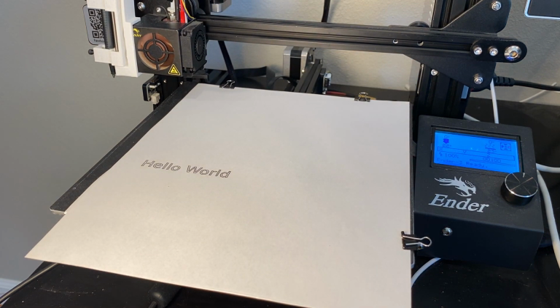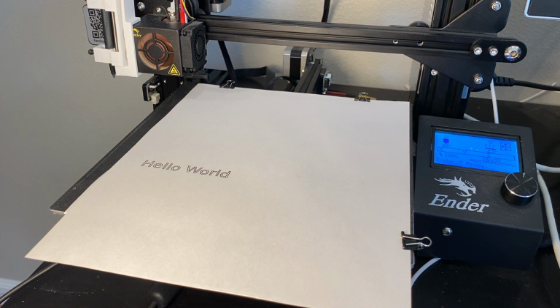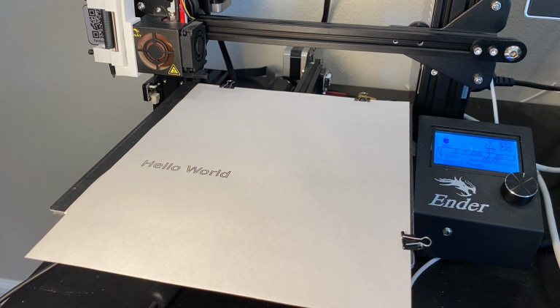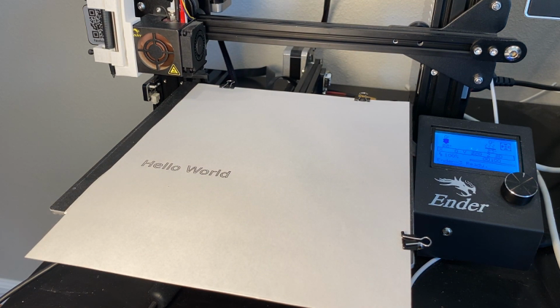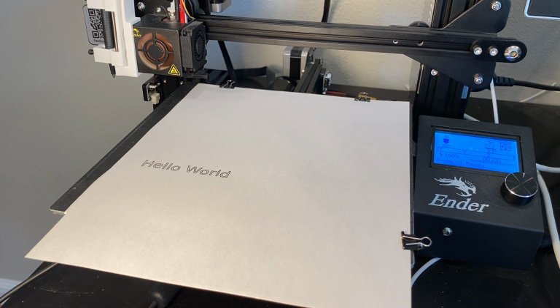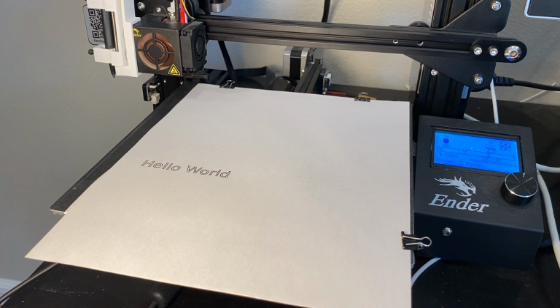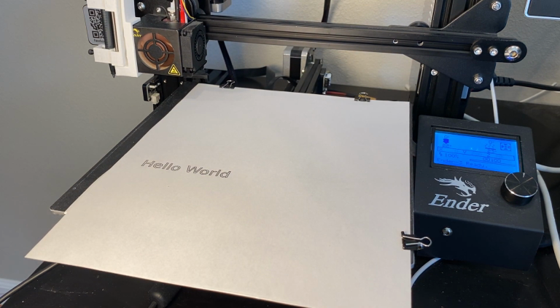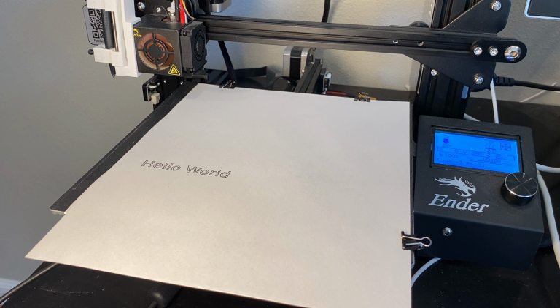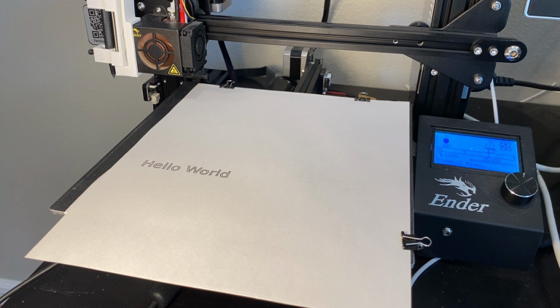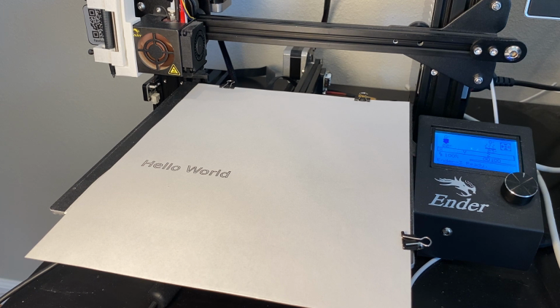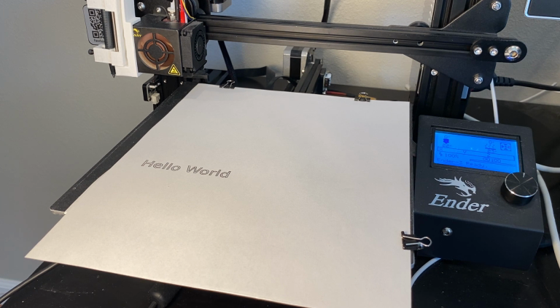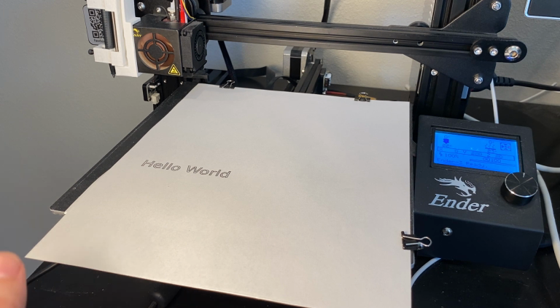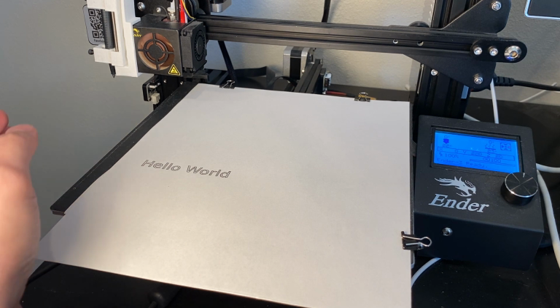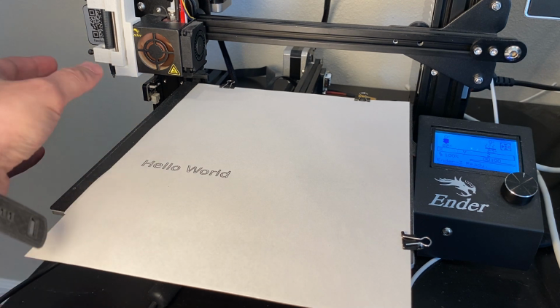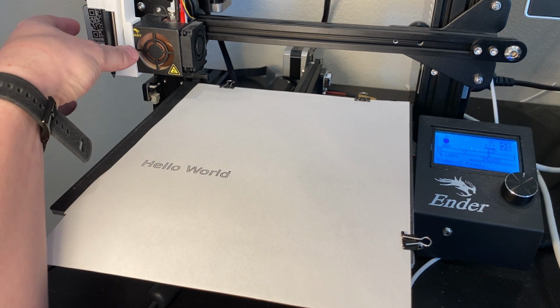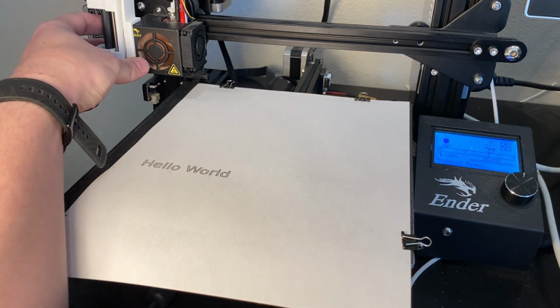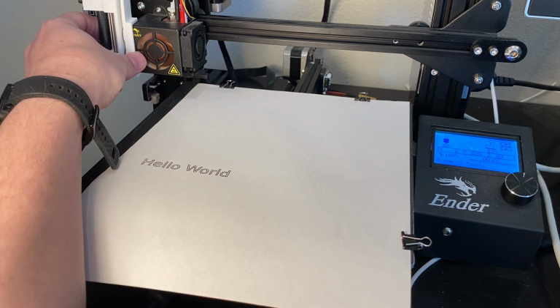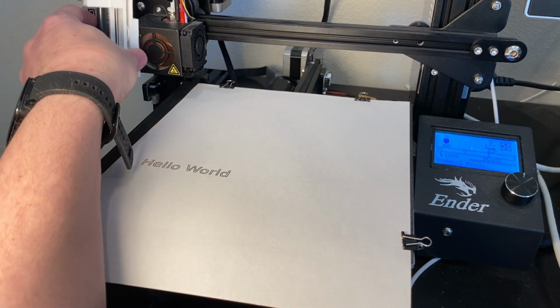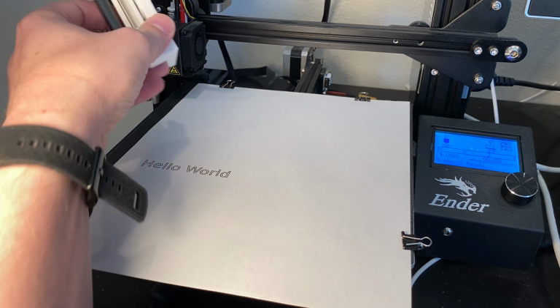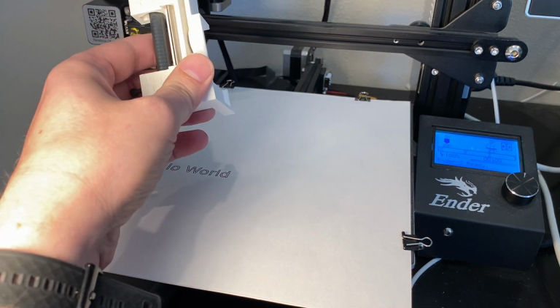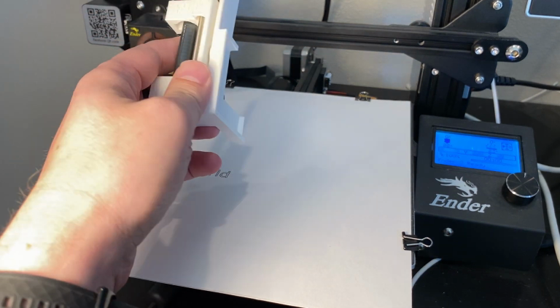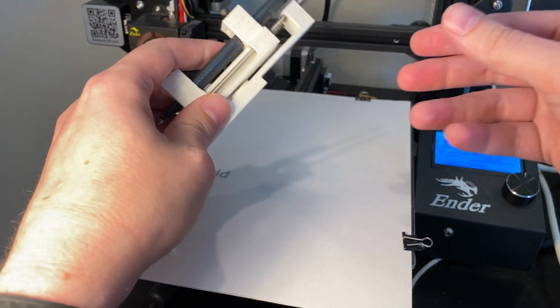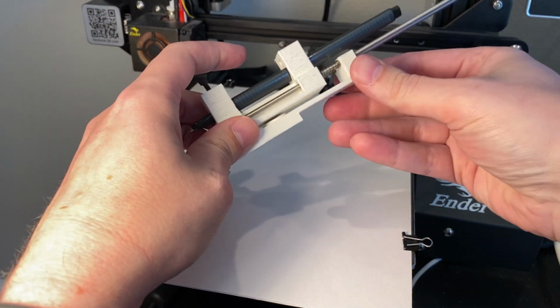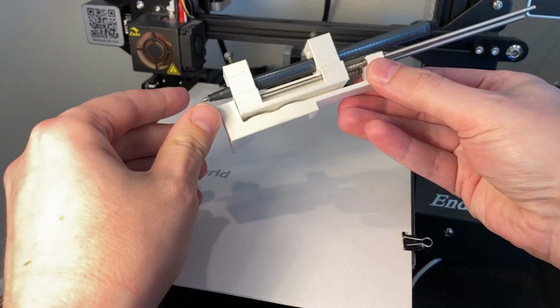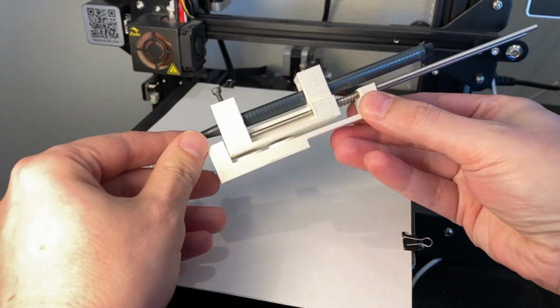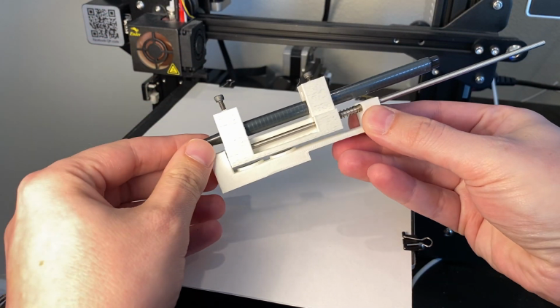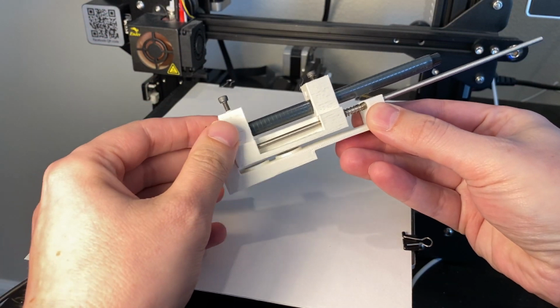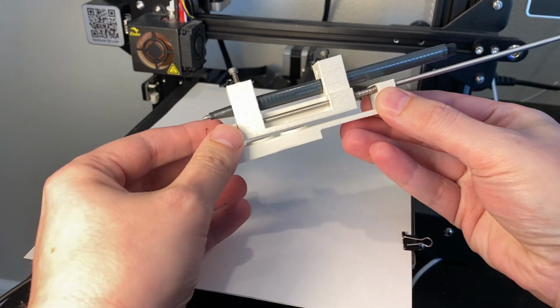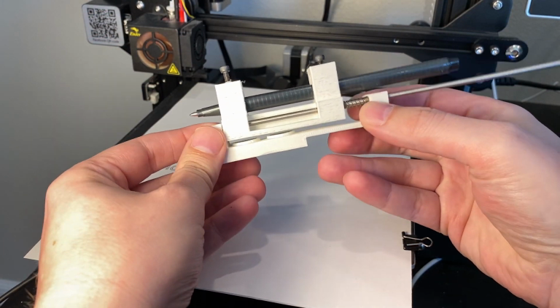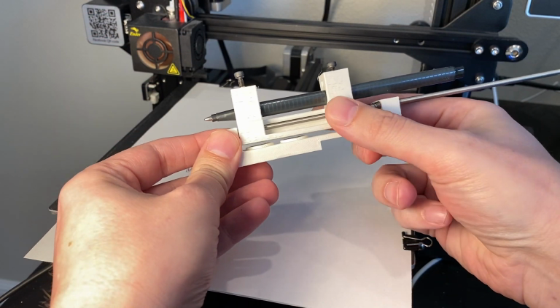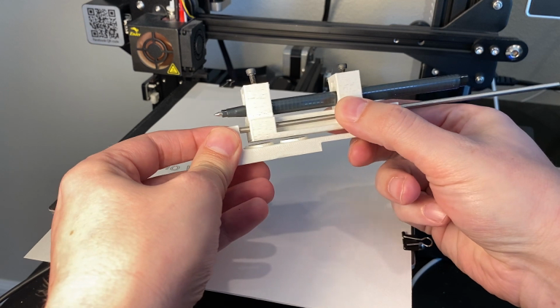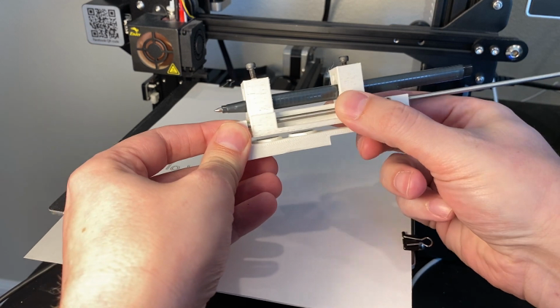Of course, the first program you always have to write is Hello World. Let me show a little bit about this pen attachment that I made. There are actually two different parts here — there's a carriage that moves up and down.